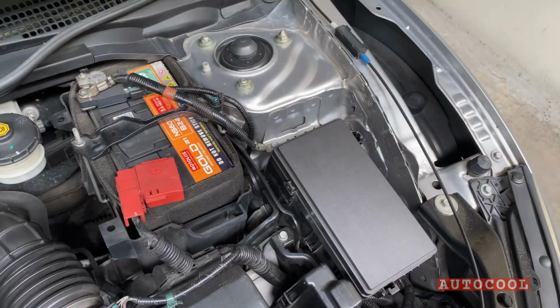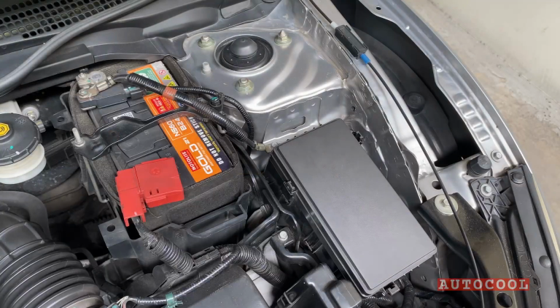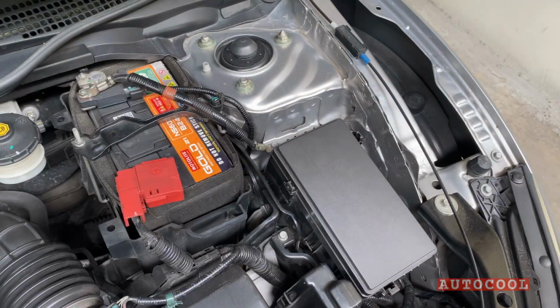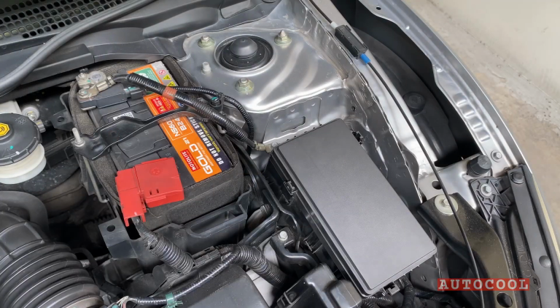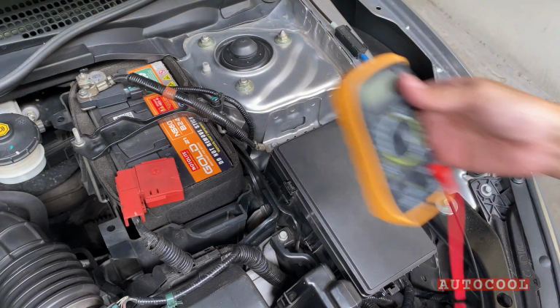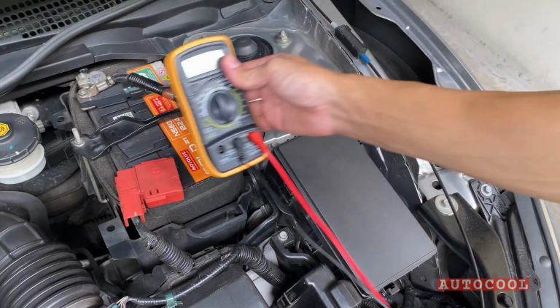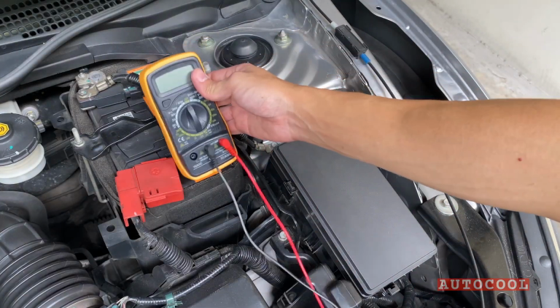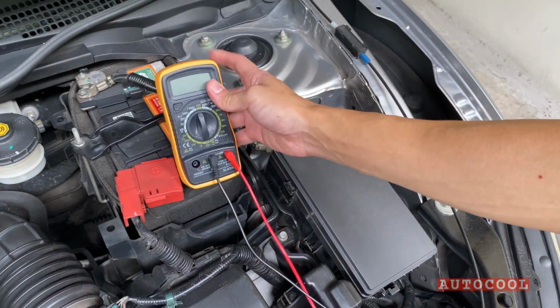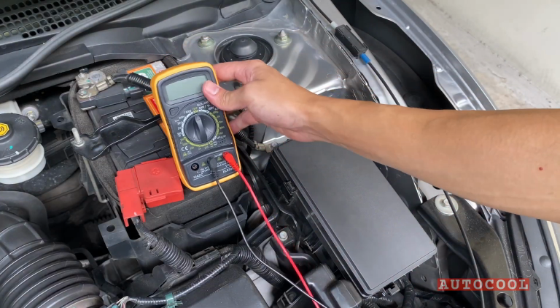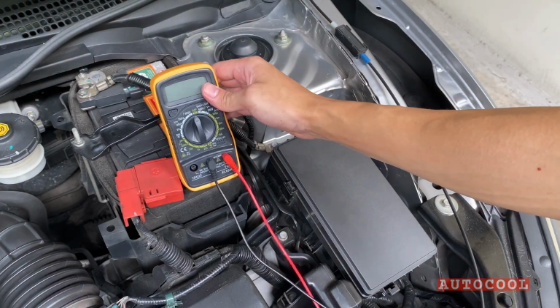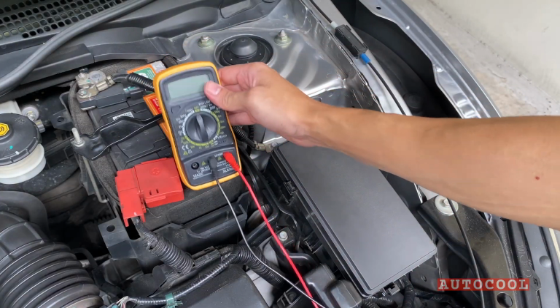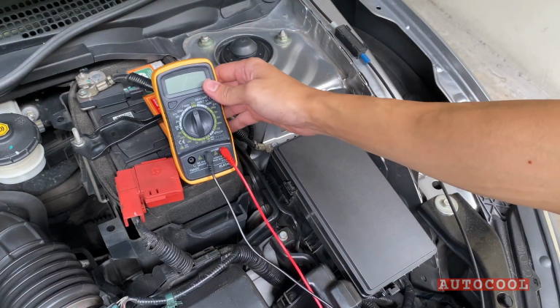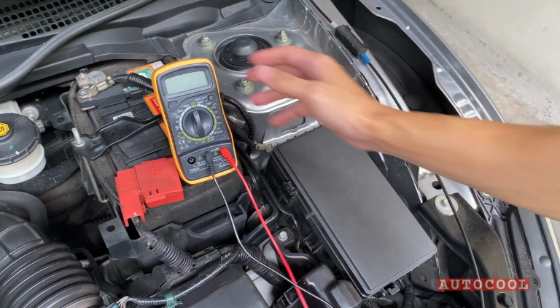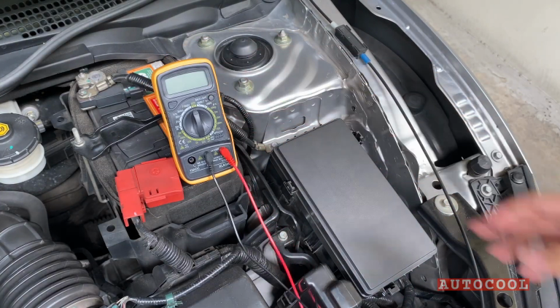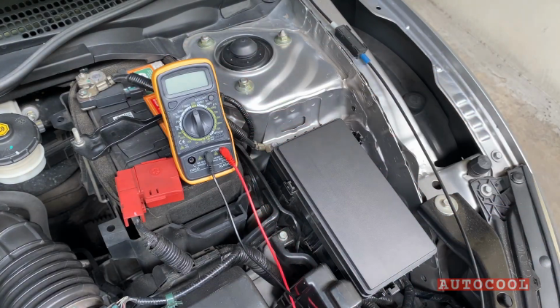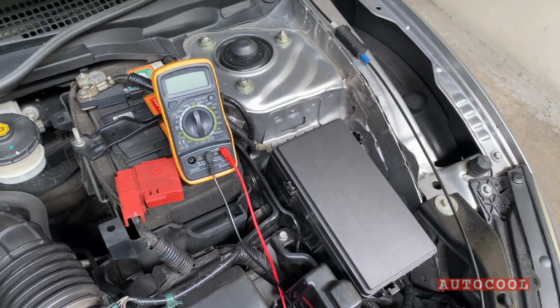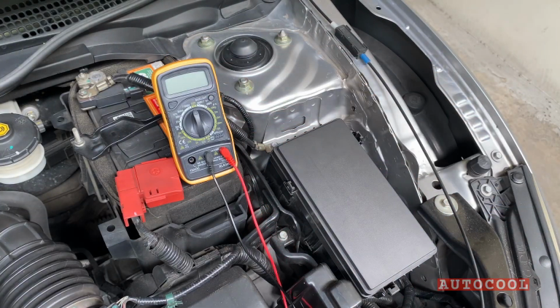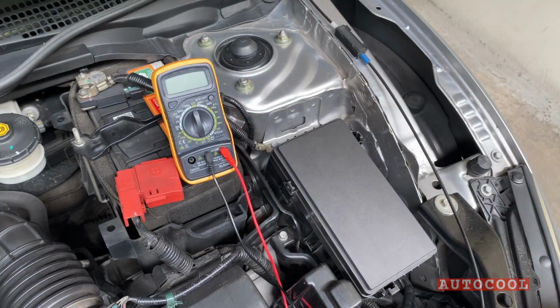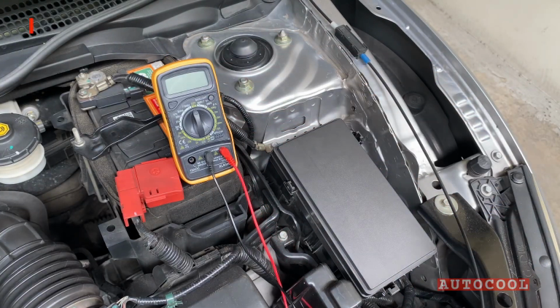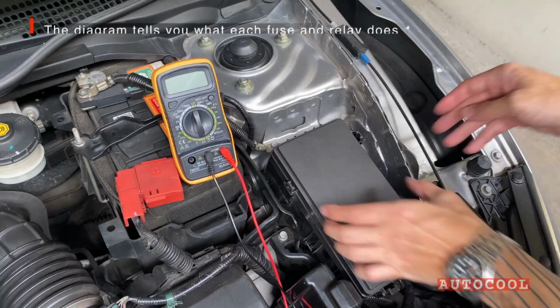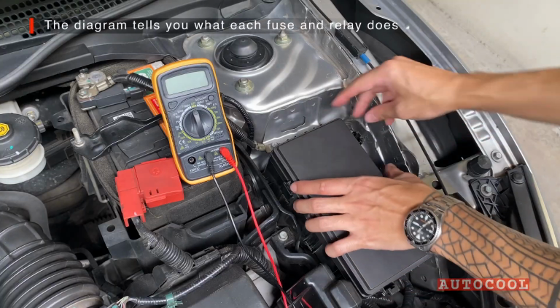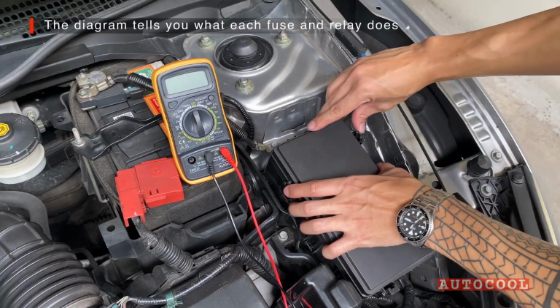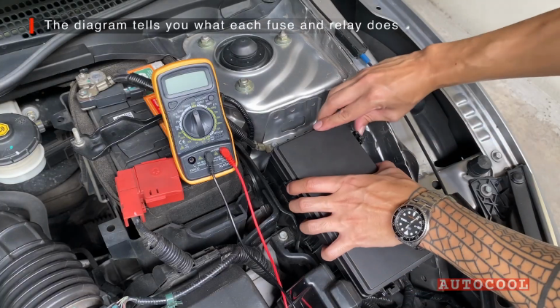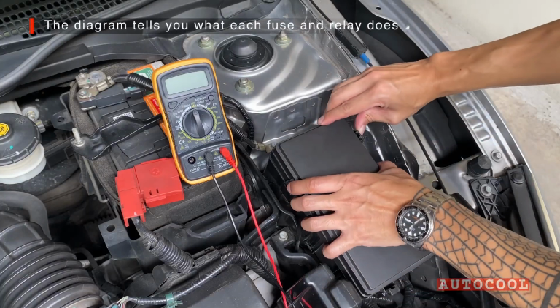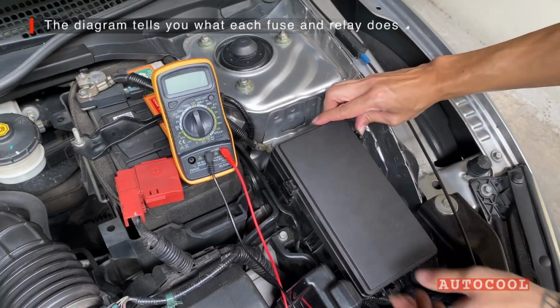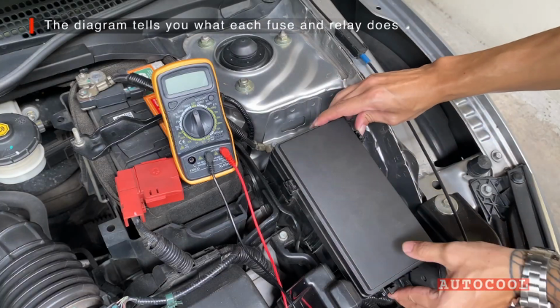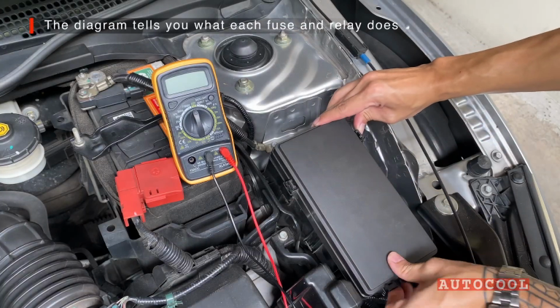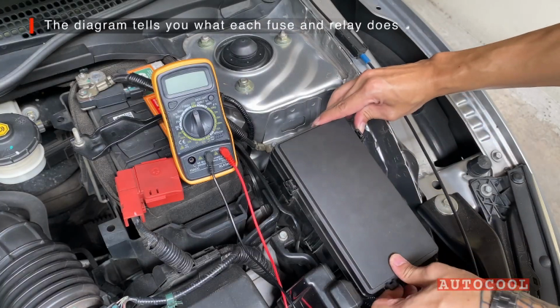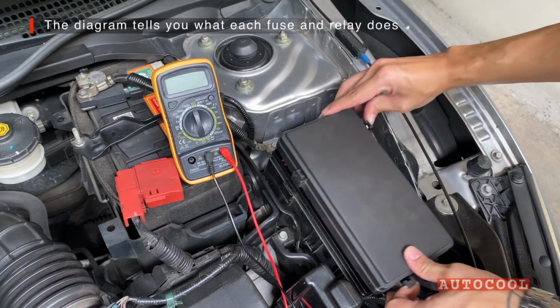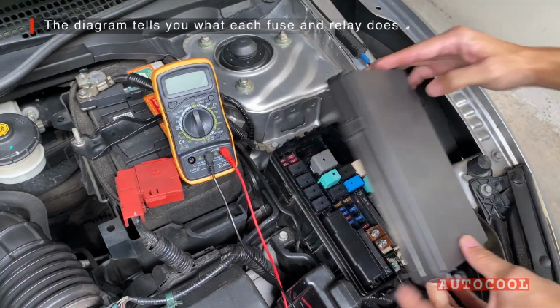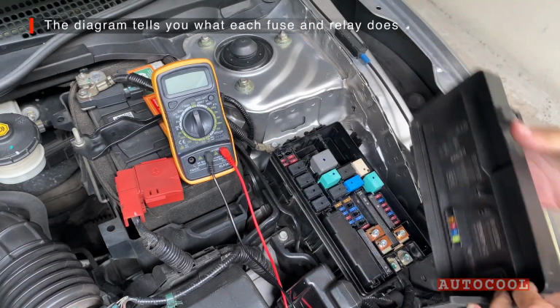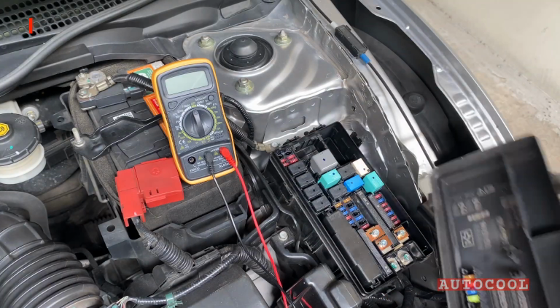Once you've located your fuse box, set your multimeter next to it. There's a guide behind the fuse box cover that tells you what each fuse and relay is for.